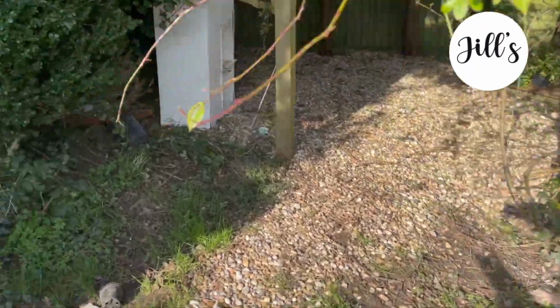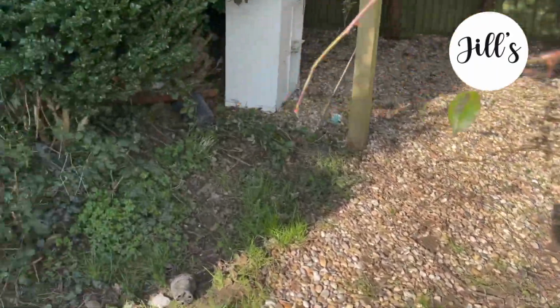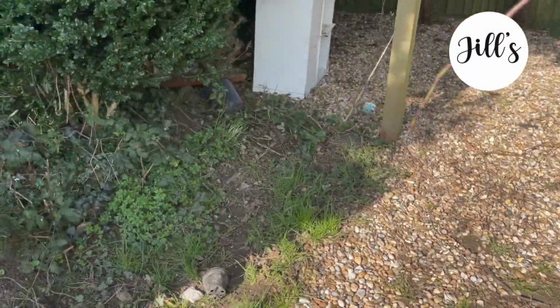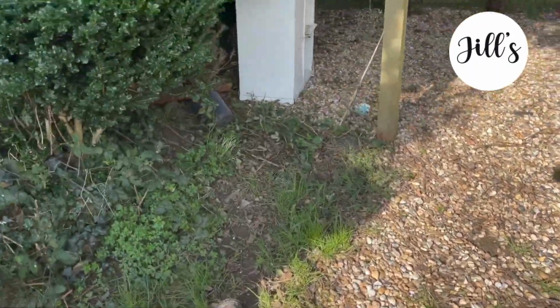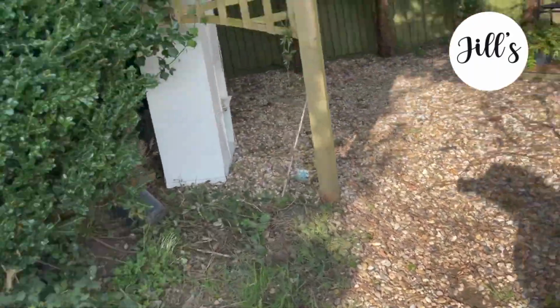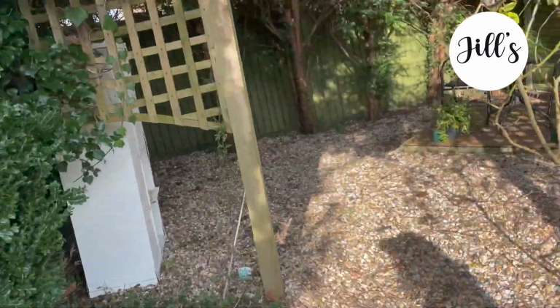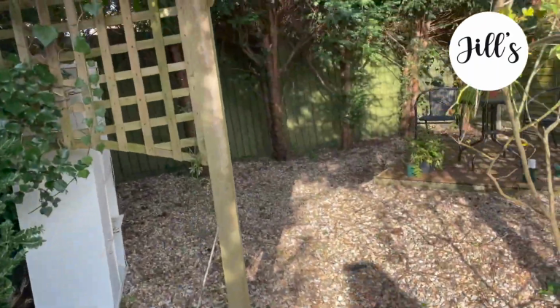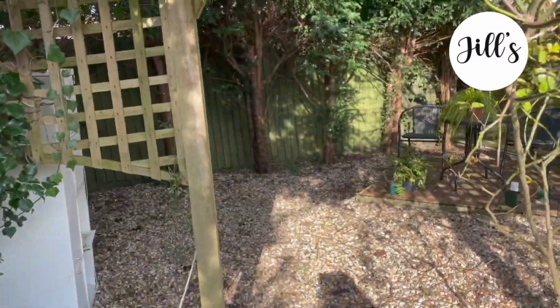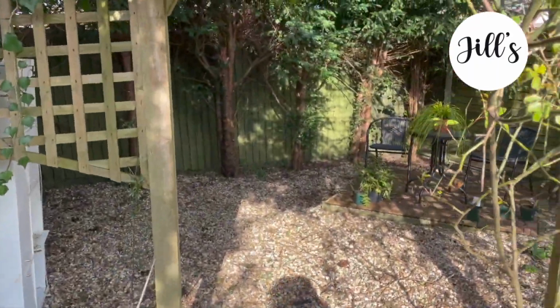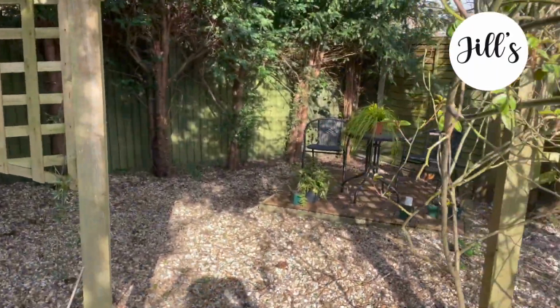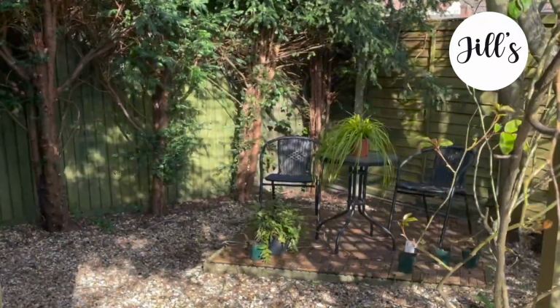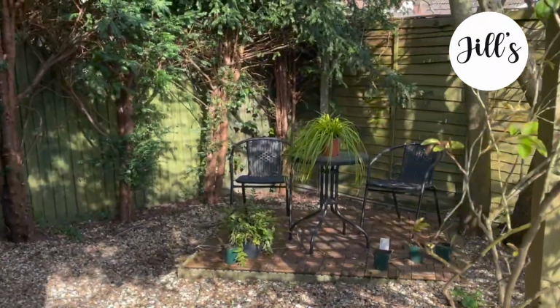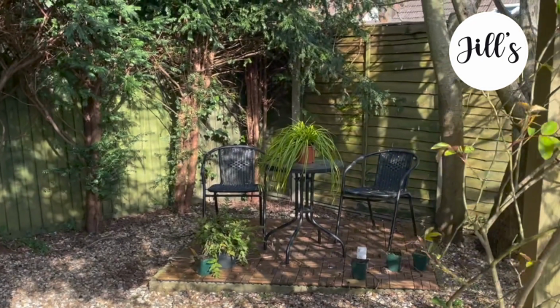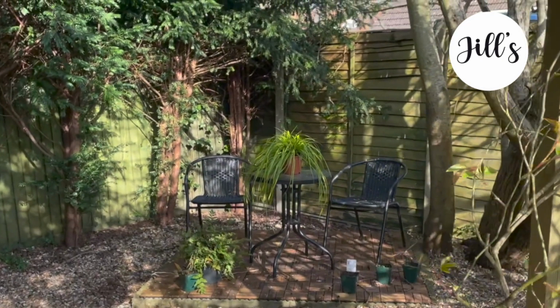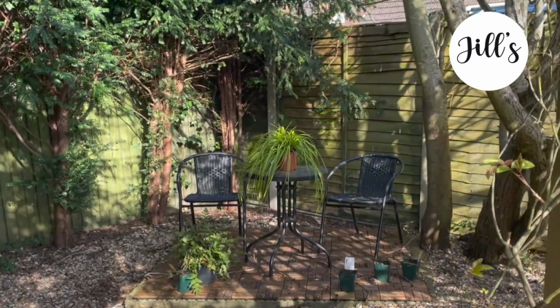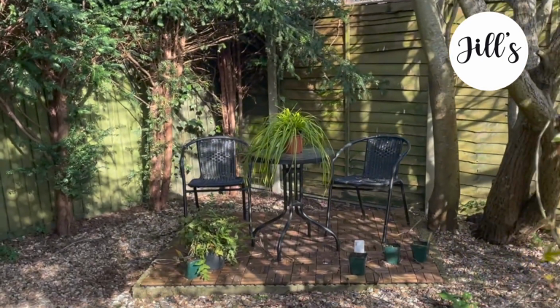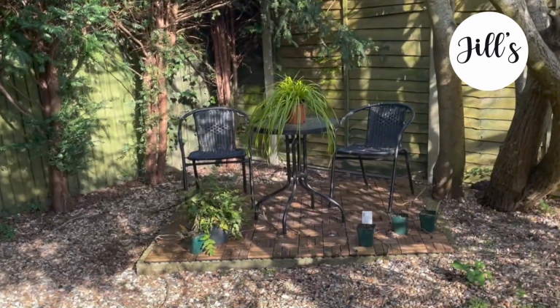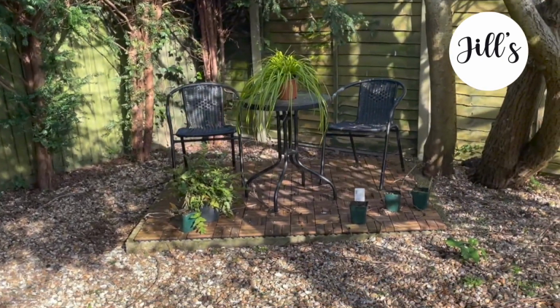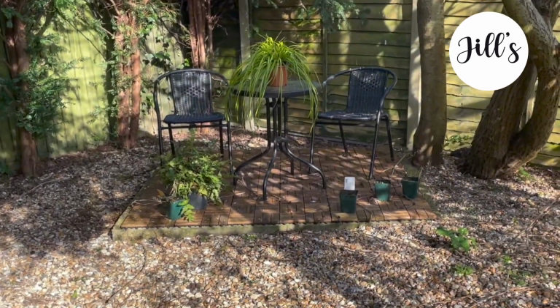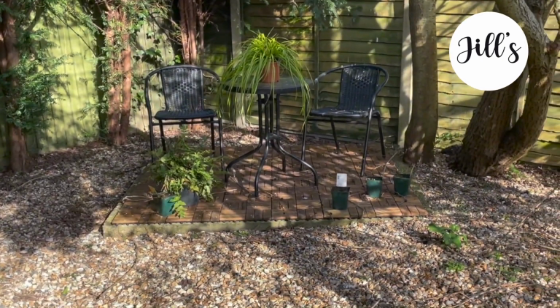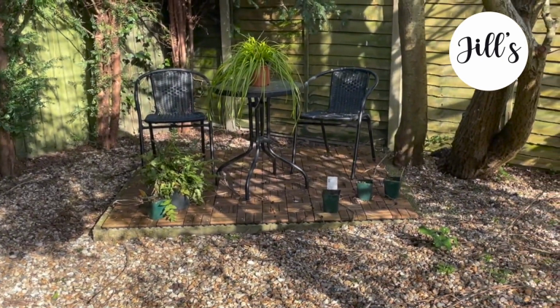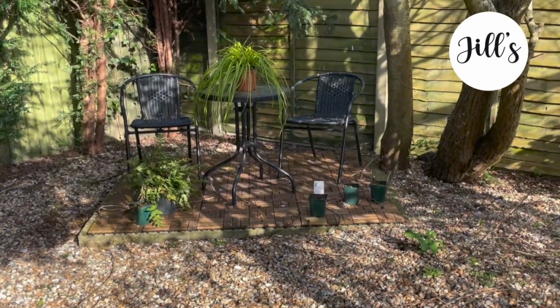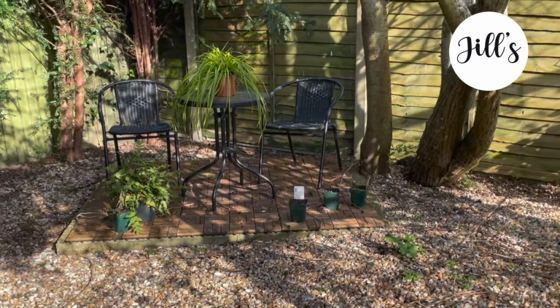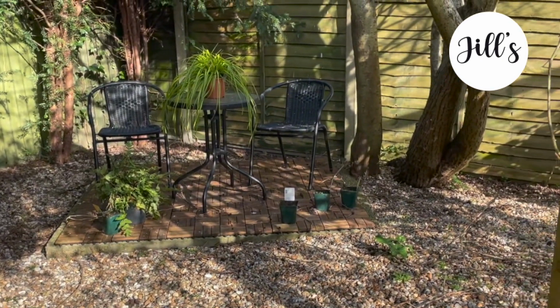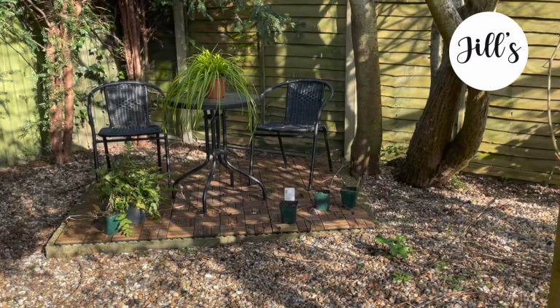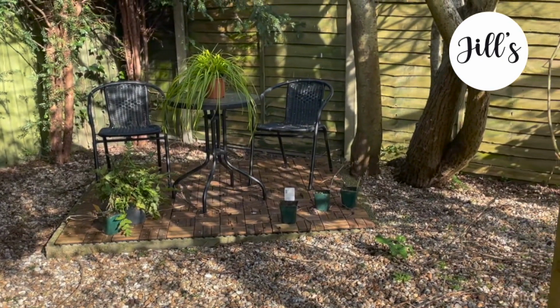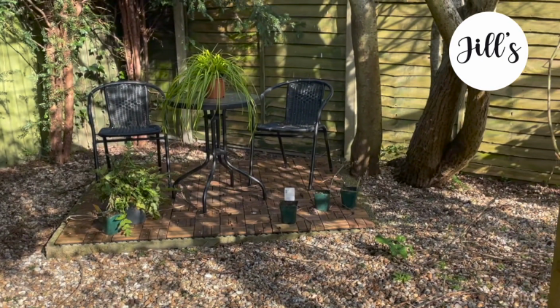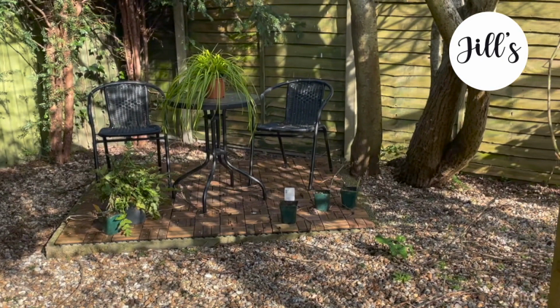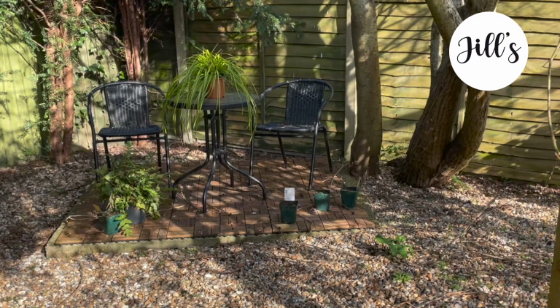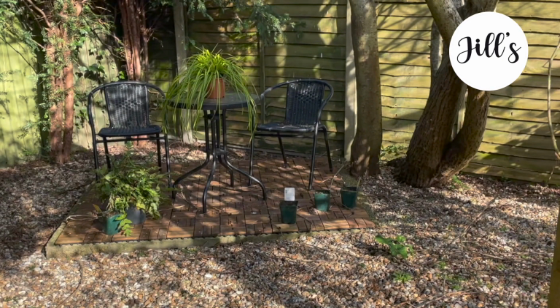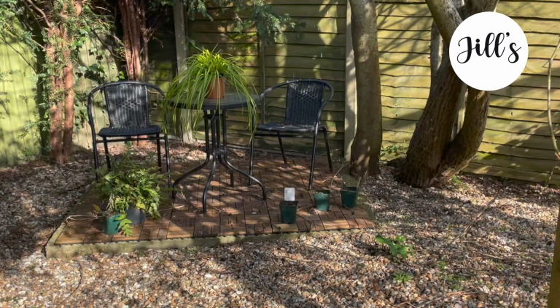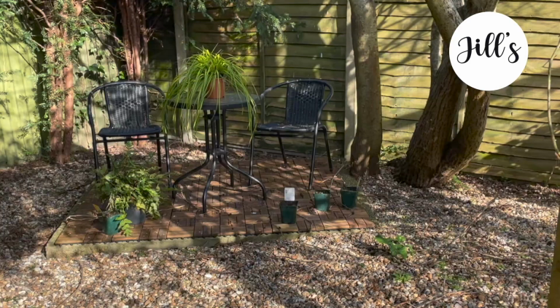So that's a partial garden tour. I hope you enjoyed this video, I hope your ranunculus are coming on as well as mine, and I'll see you again in the next video. Thanks for watching, bye bye.